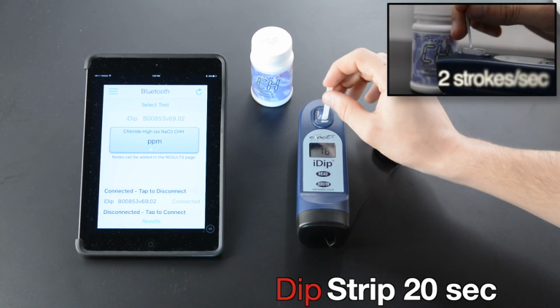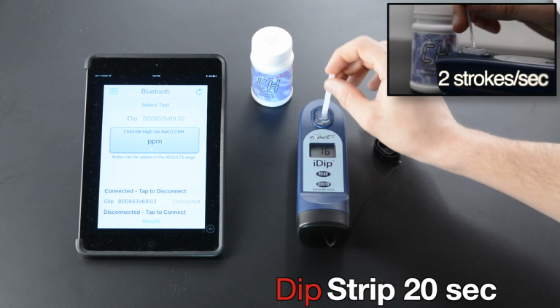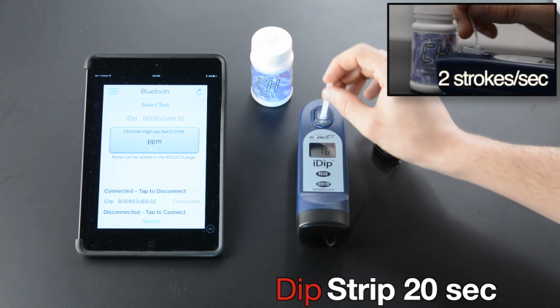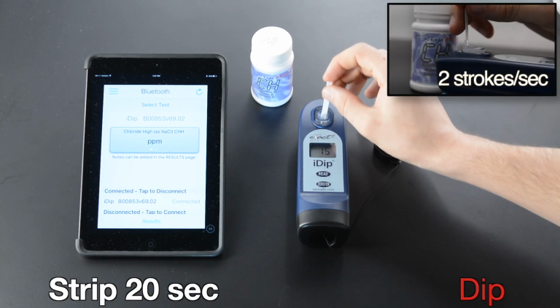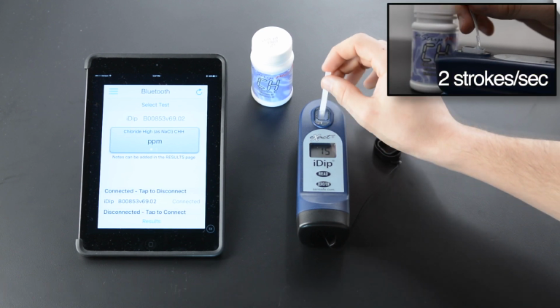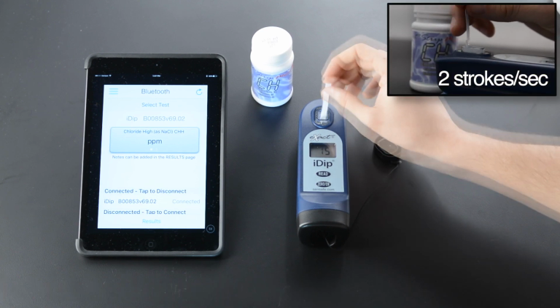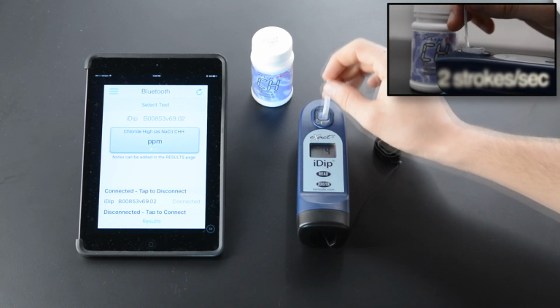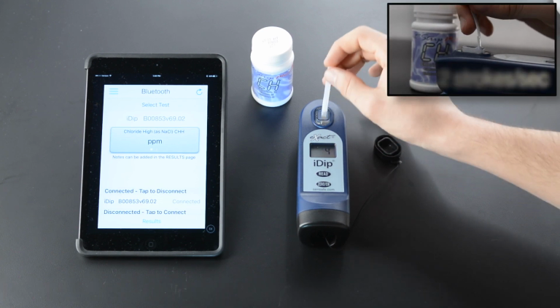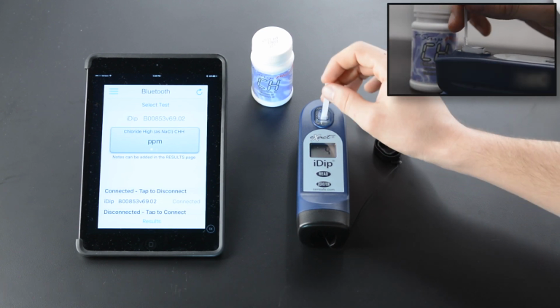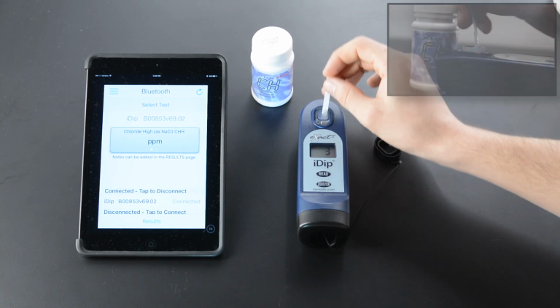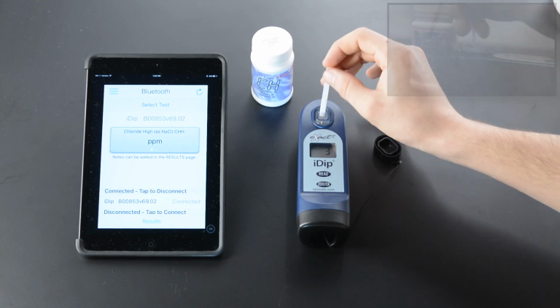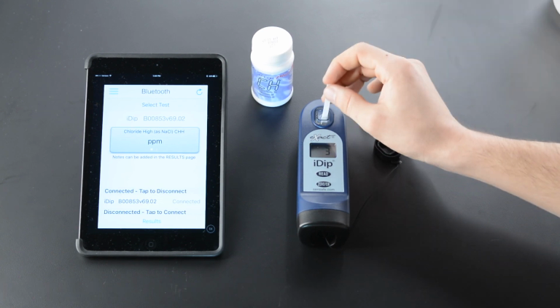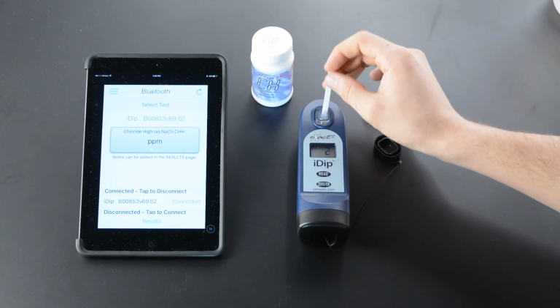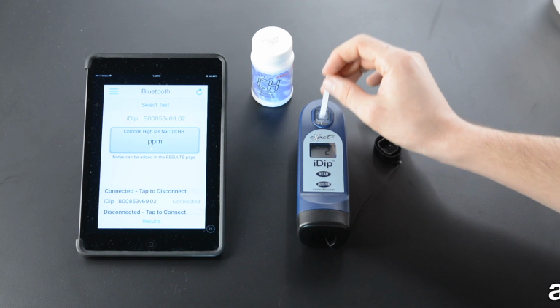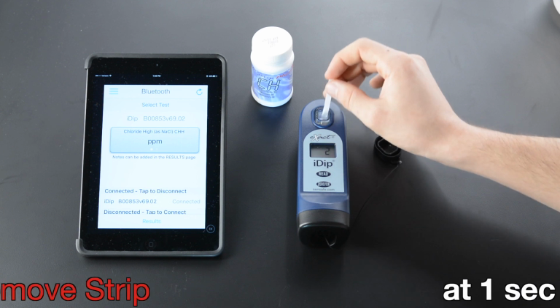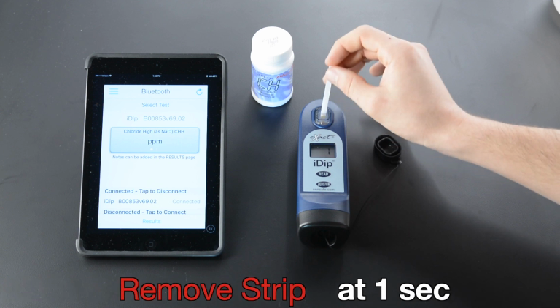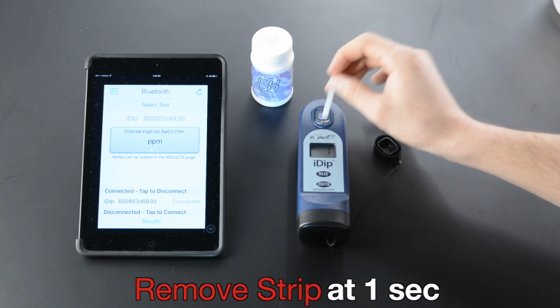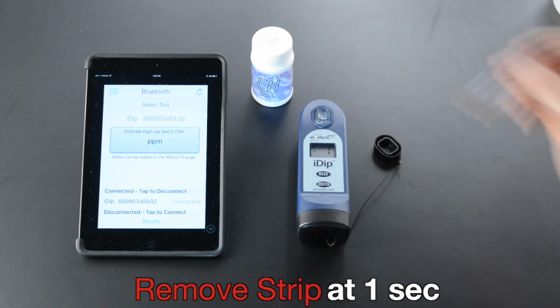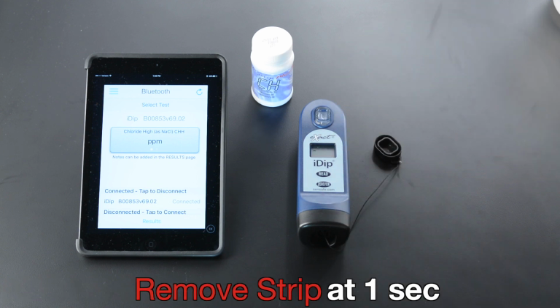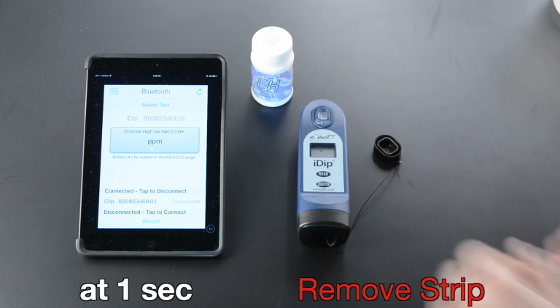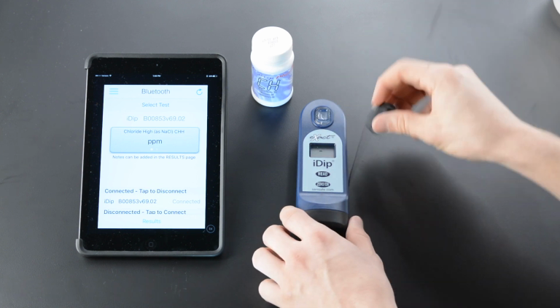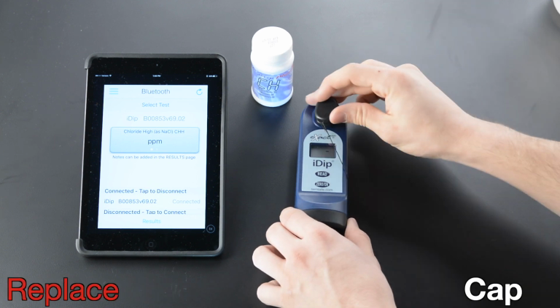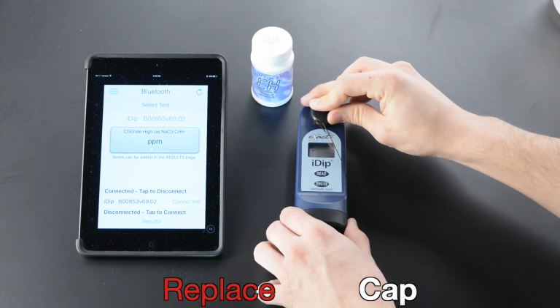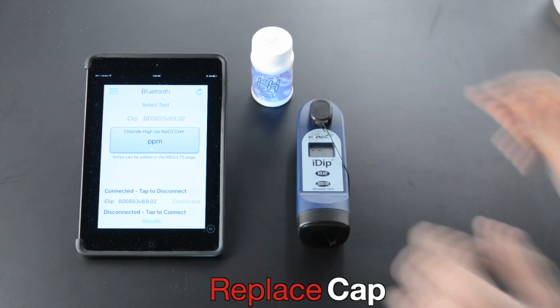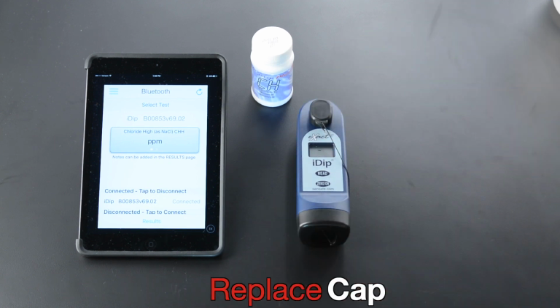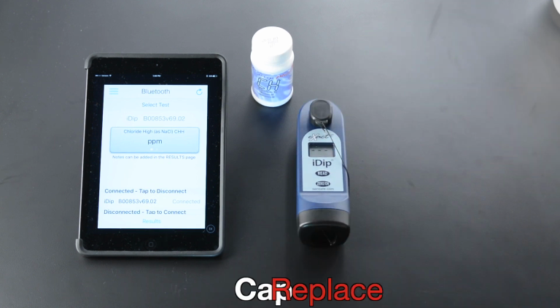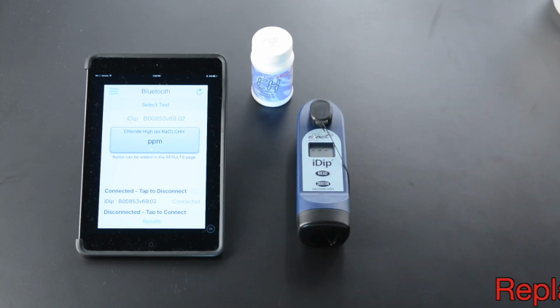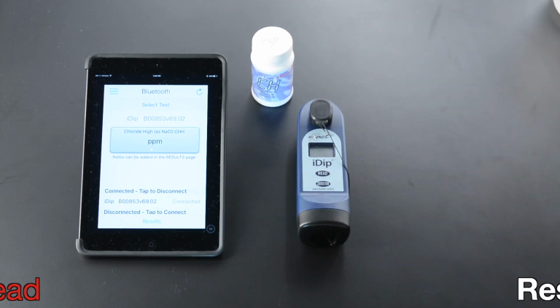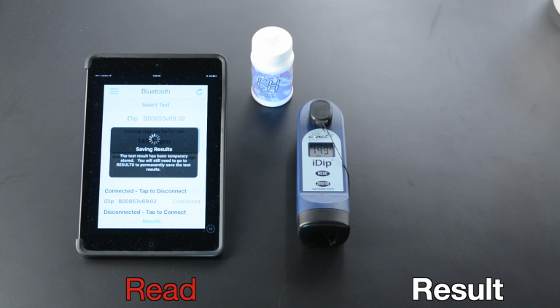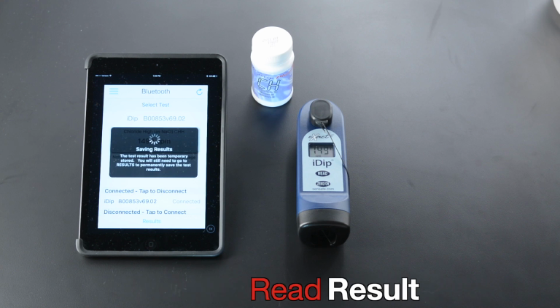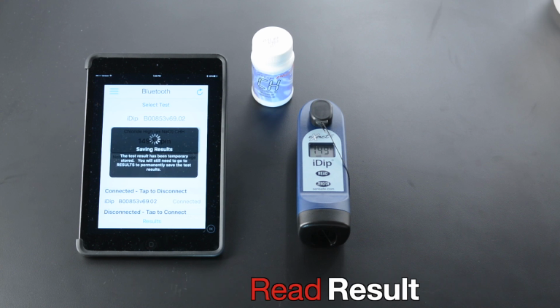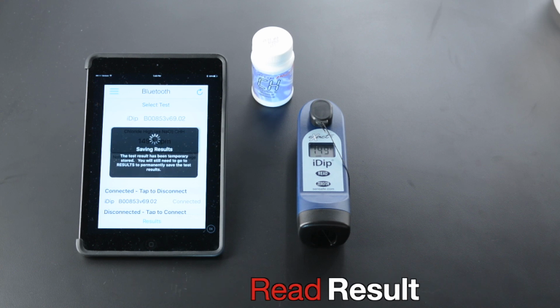Dip Strip 20 Seconds. 2 Strokes Per Second. Remove Strip at 1 Second. Replace Cap. Read Result.